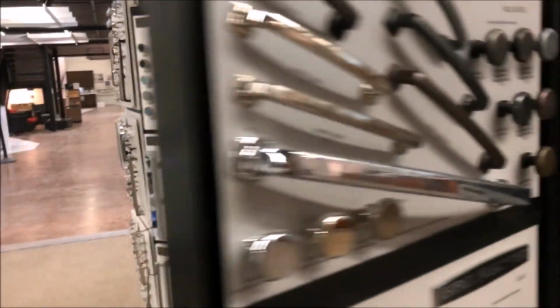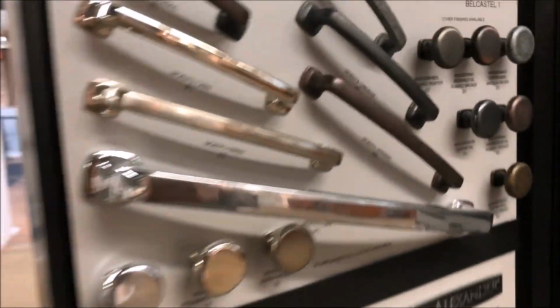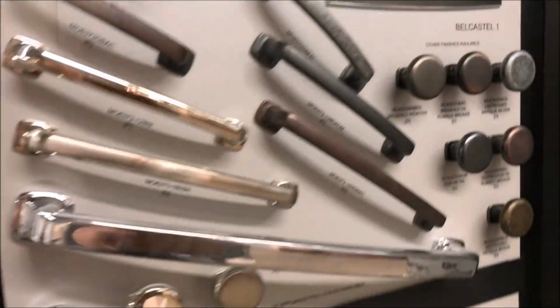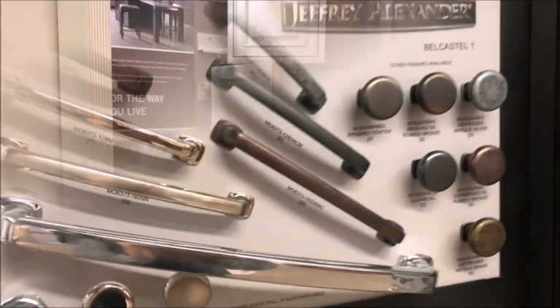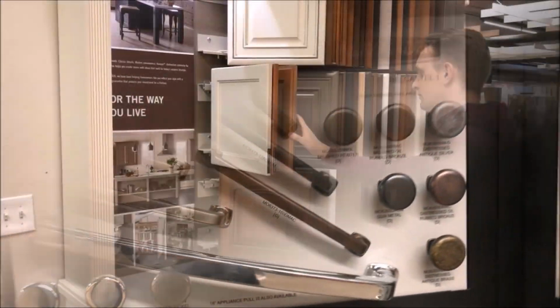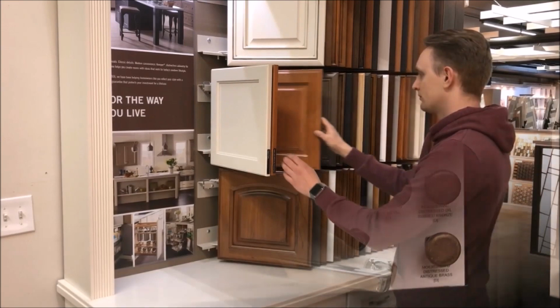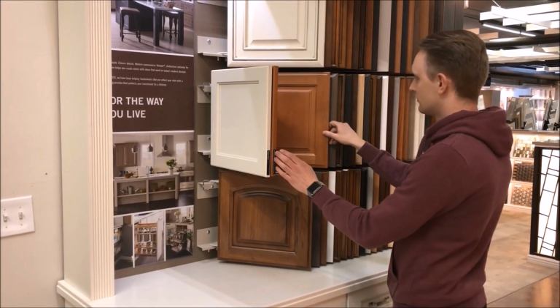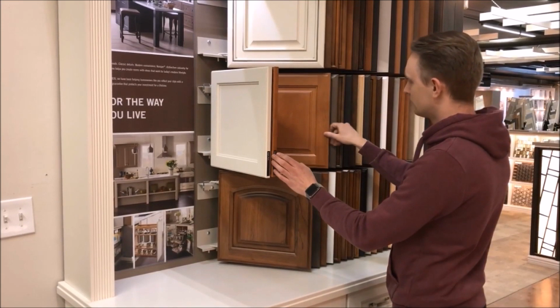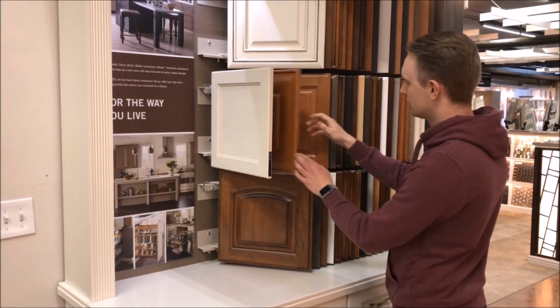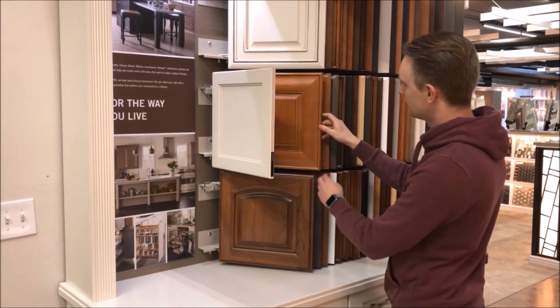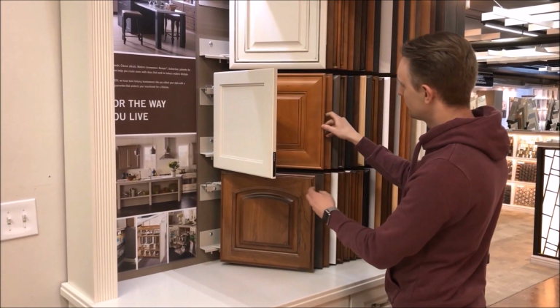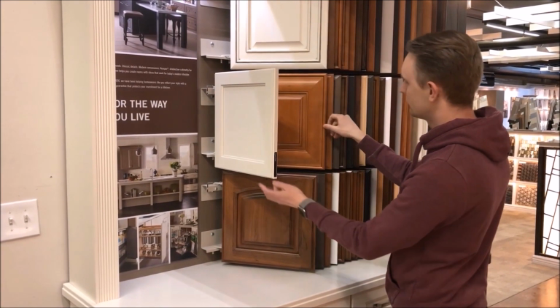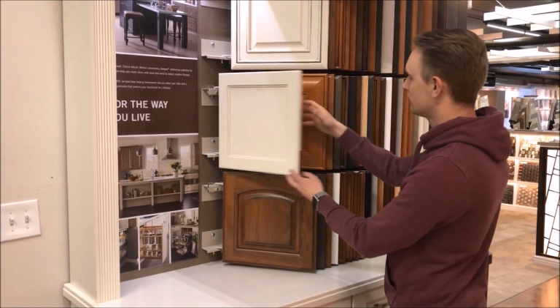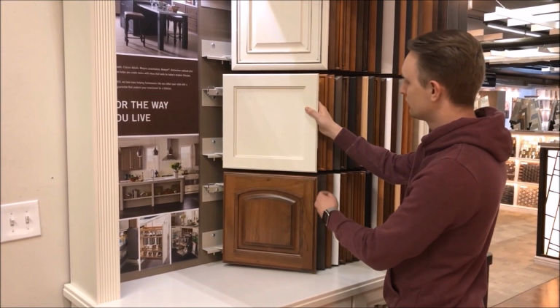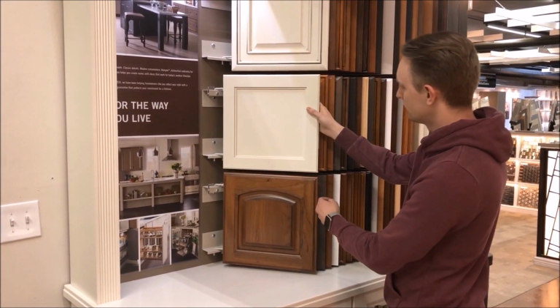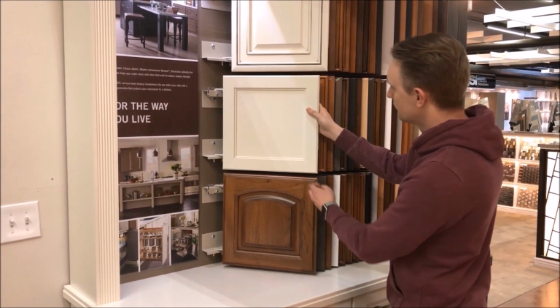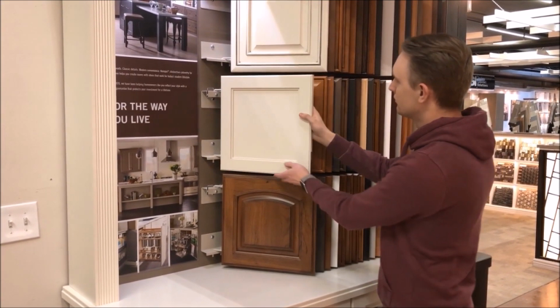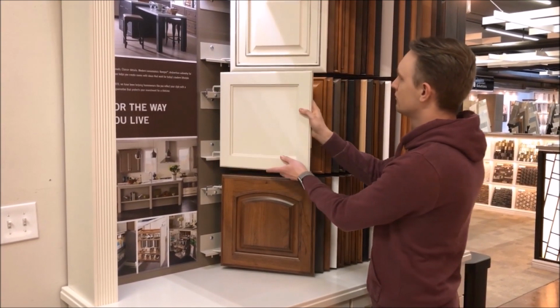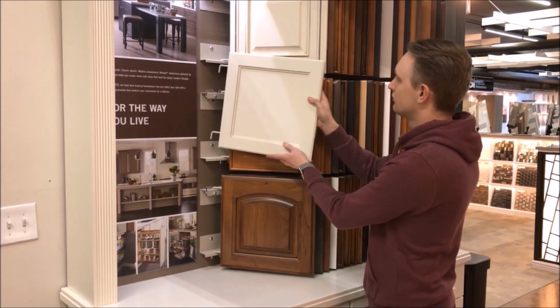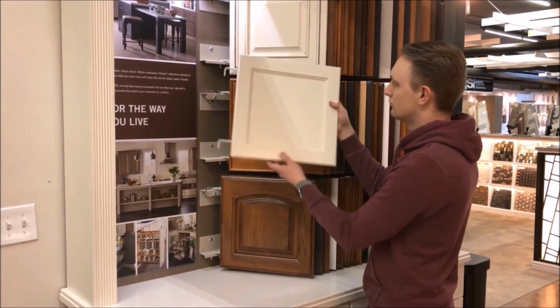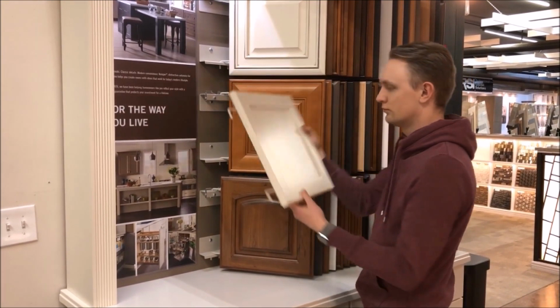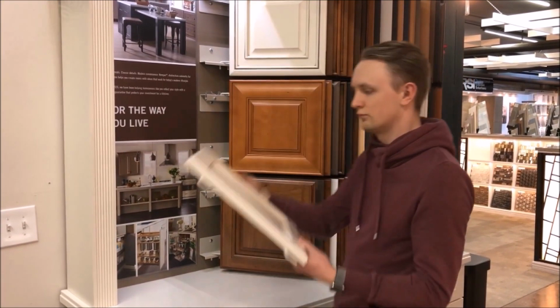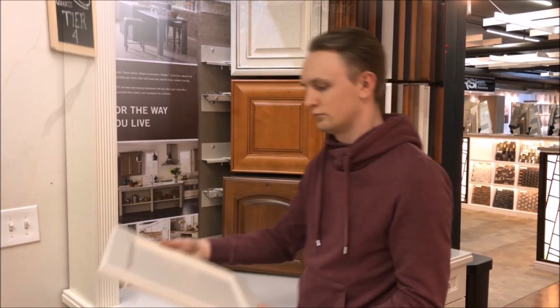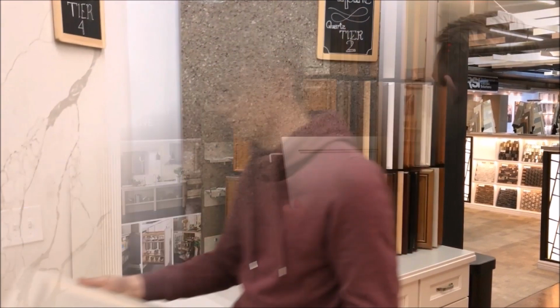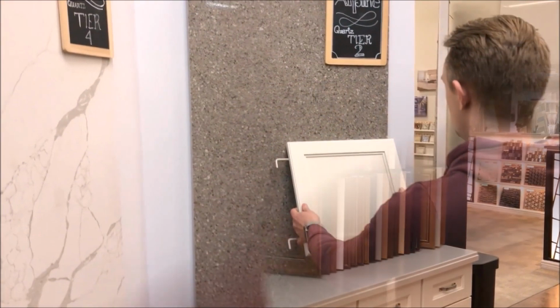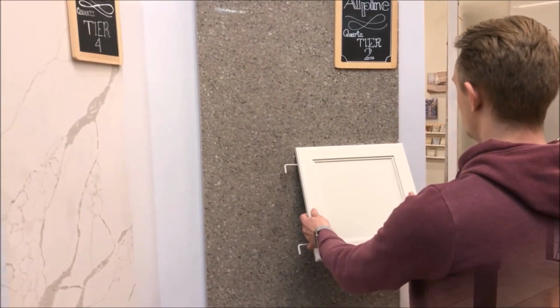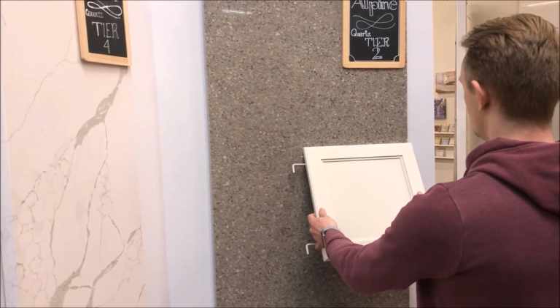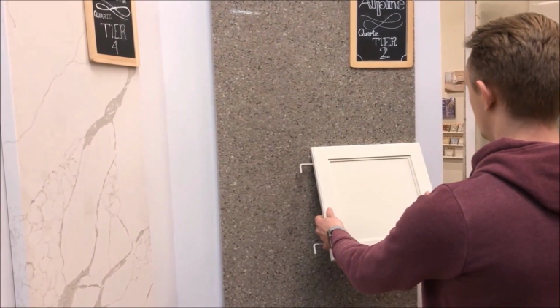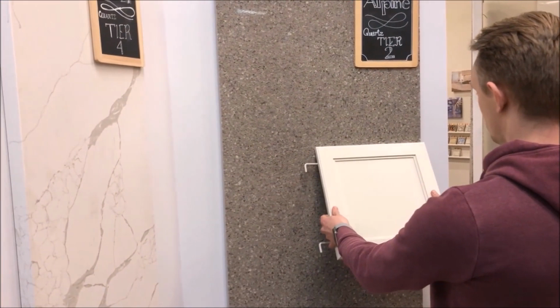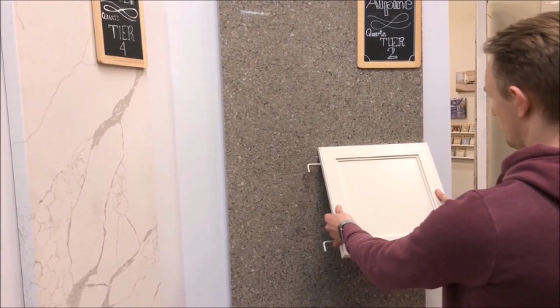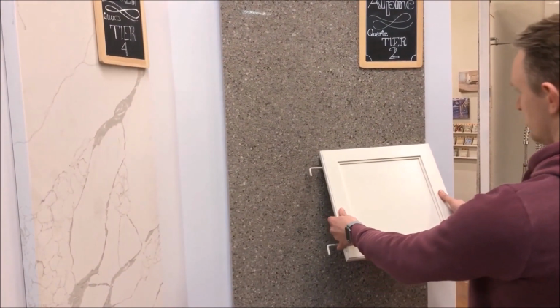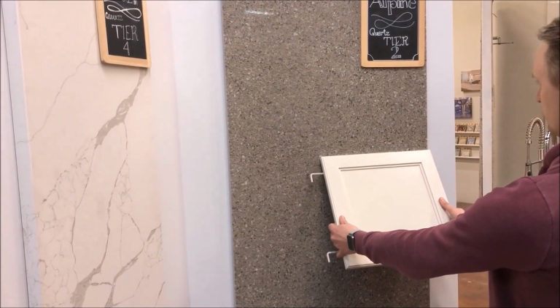The project usually starts with cabinets because they can be the most limiting in terms of design, but also because they can take the longest and they're usually the most expensive part of the remodel.